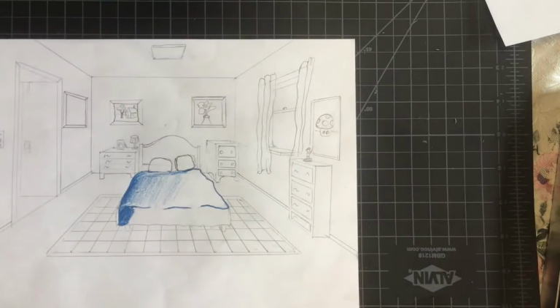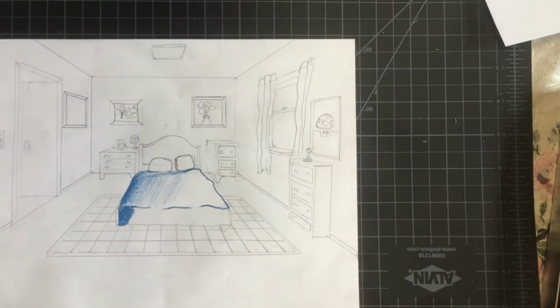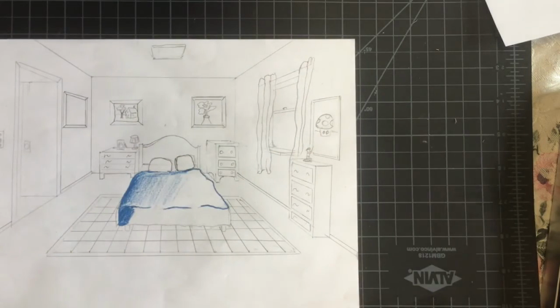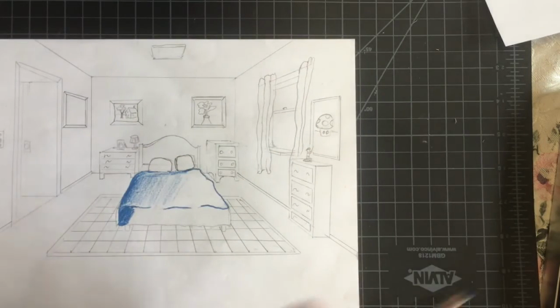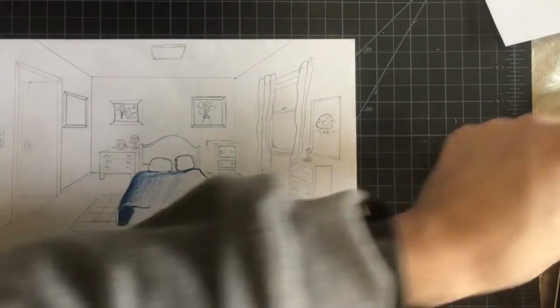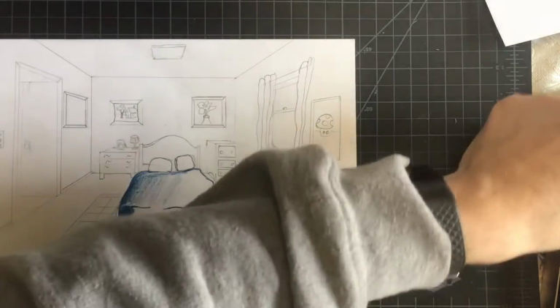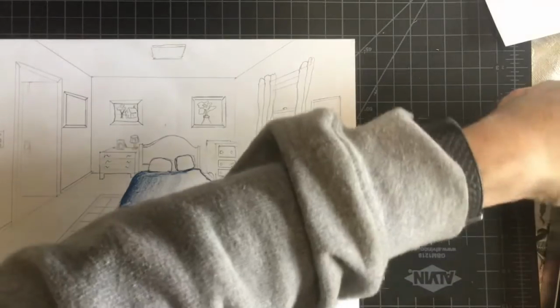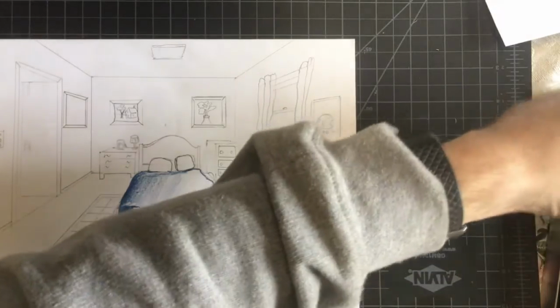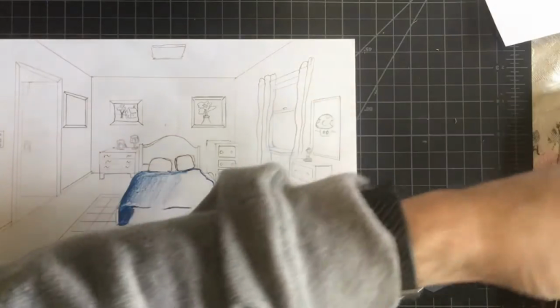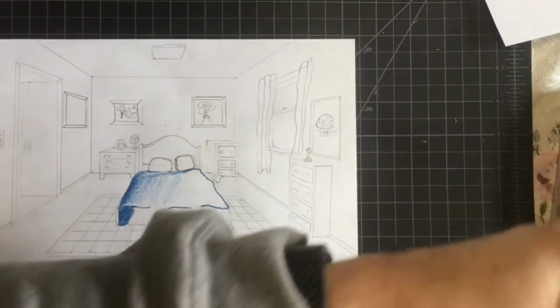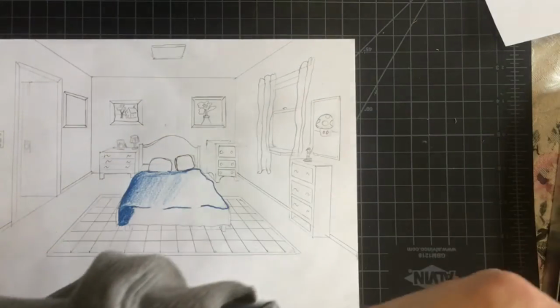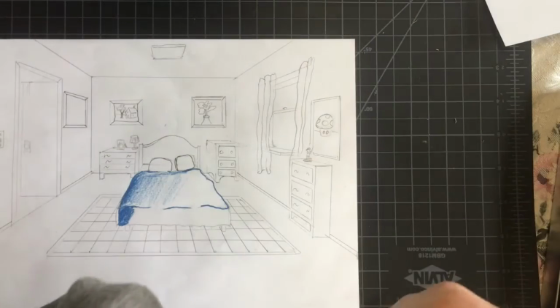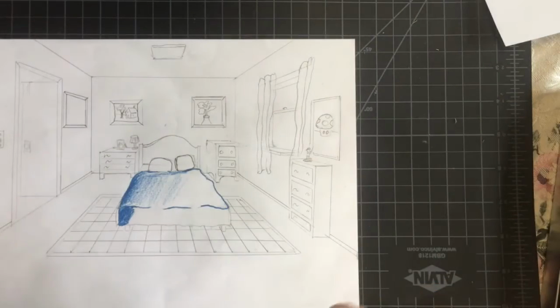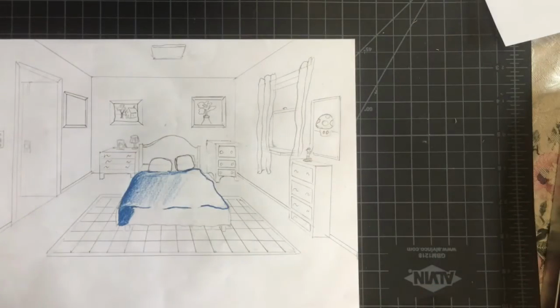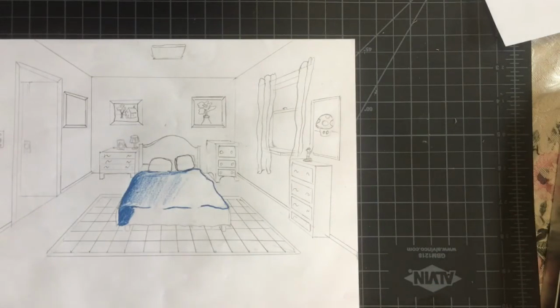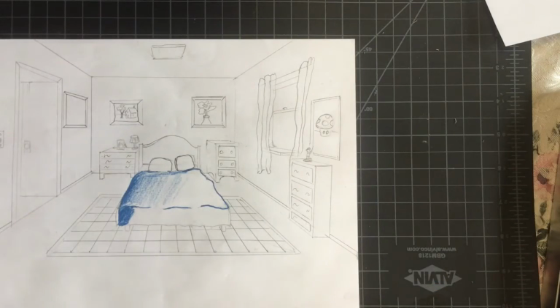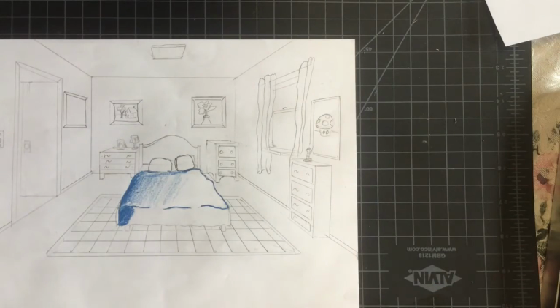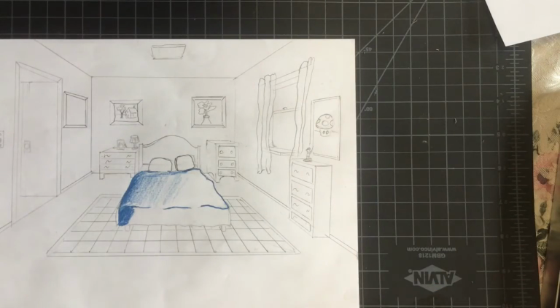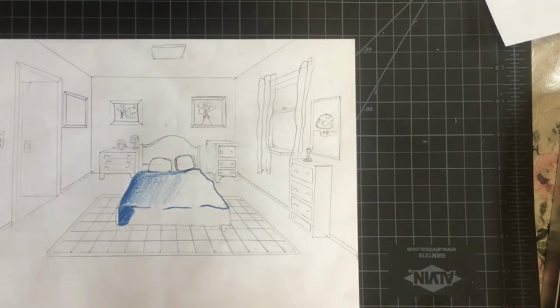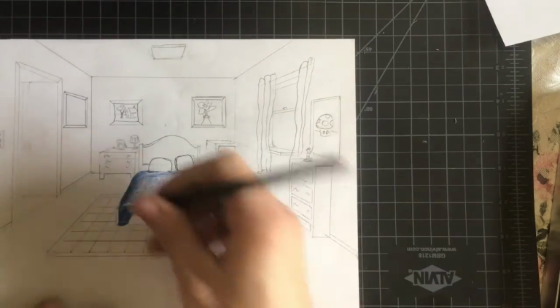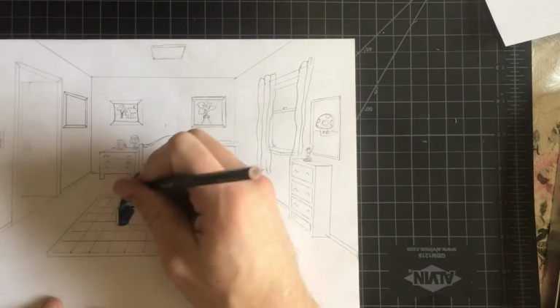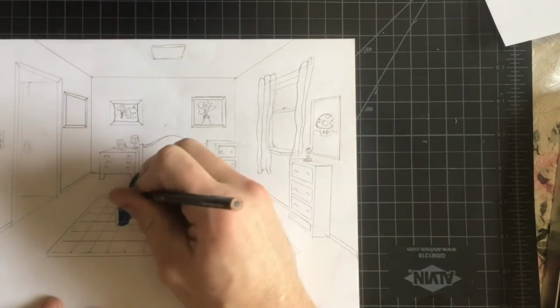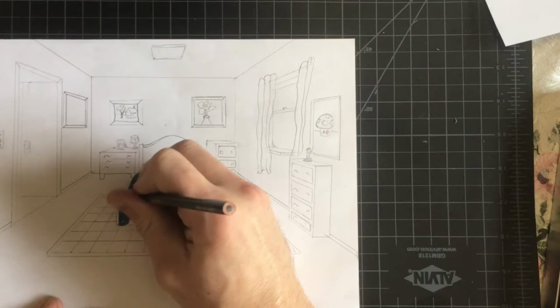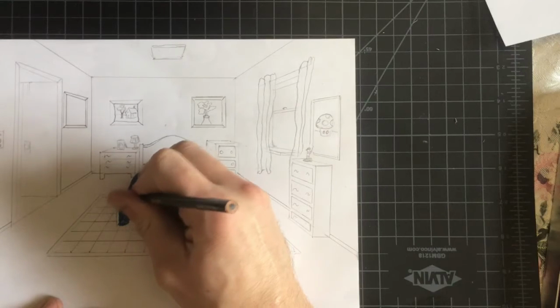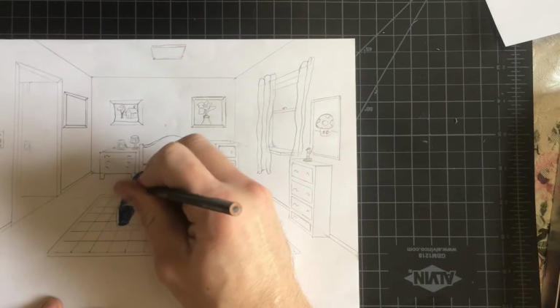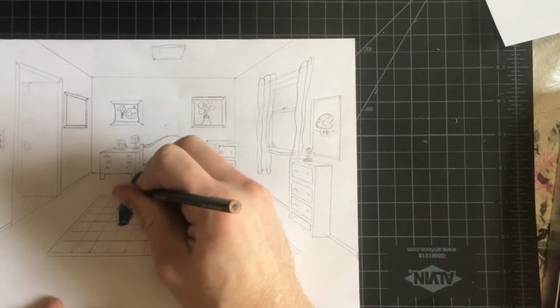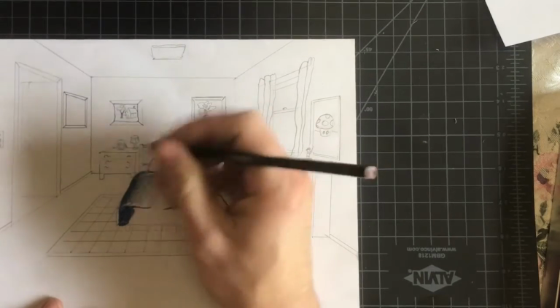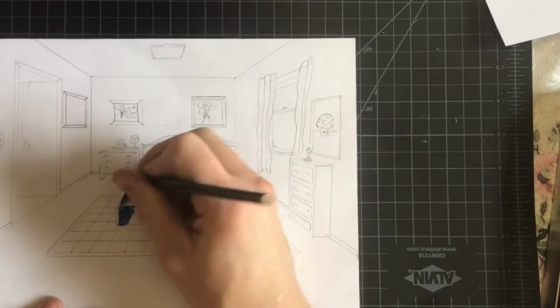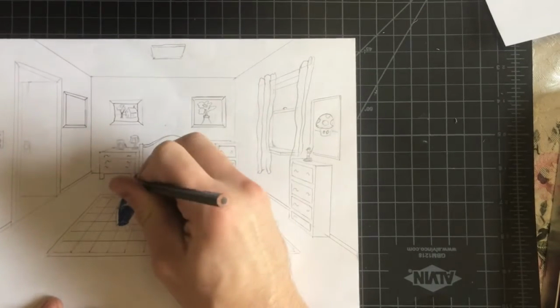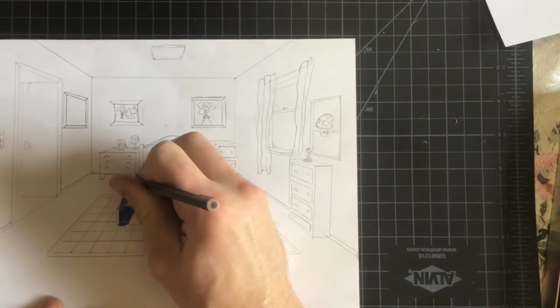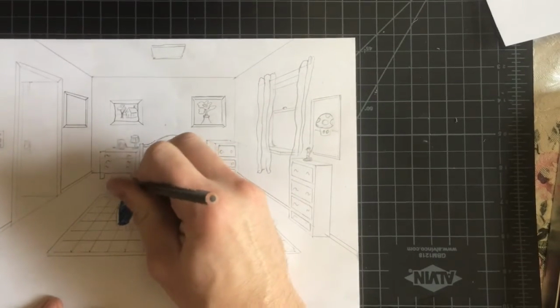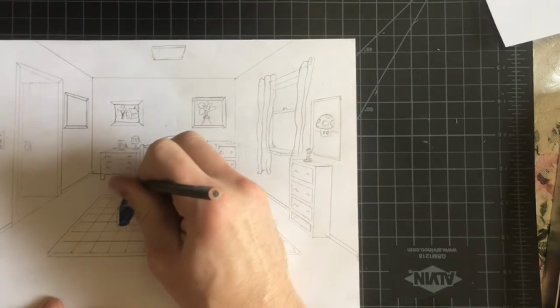Or you can use a black or a darker color shade of that color to get it to show up.